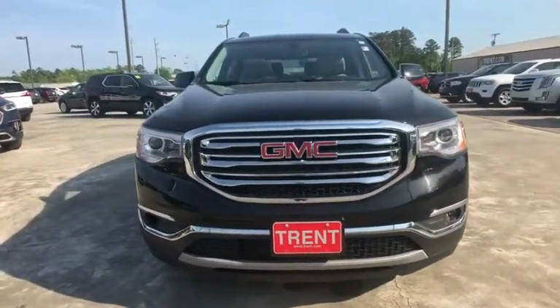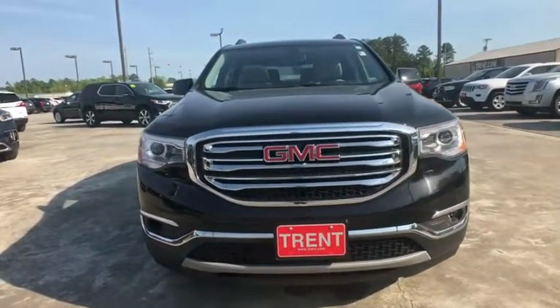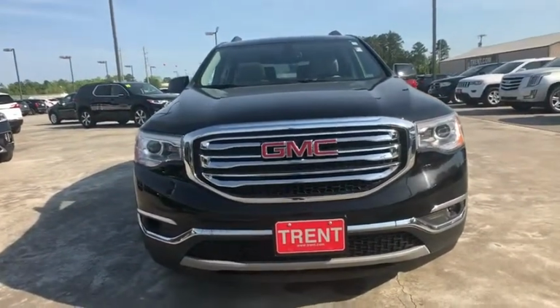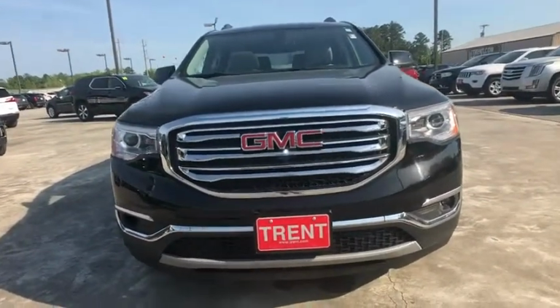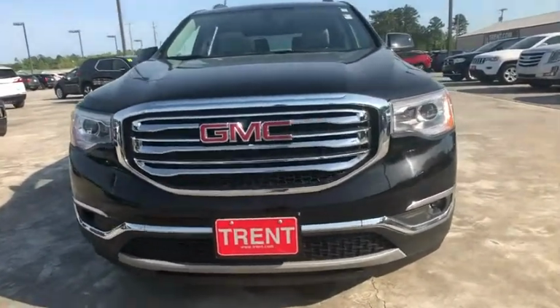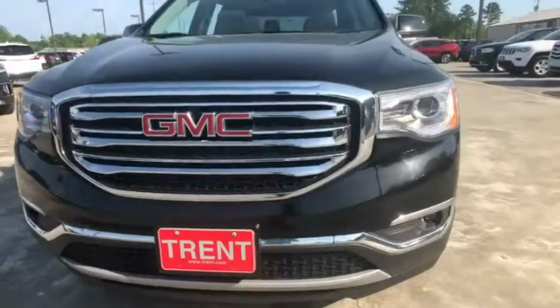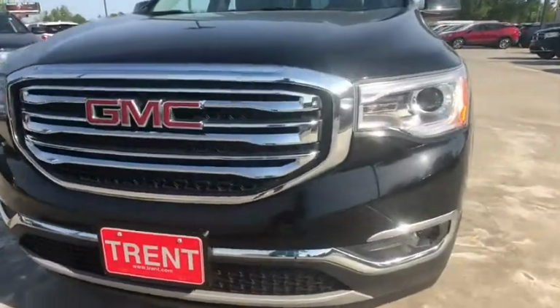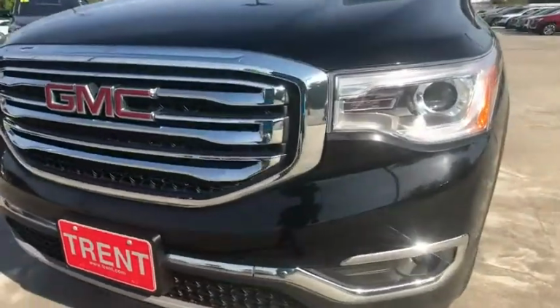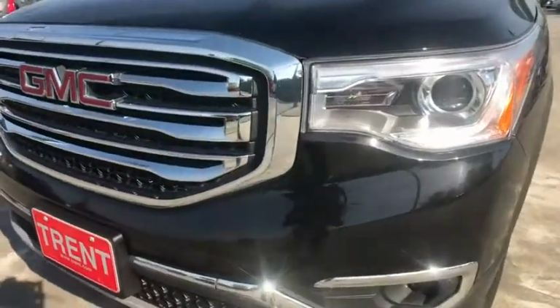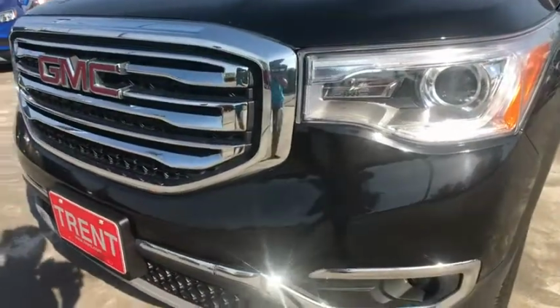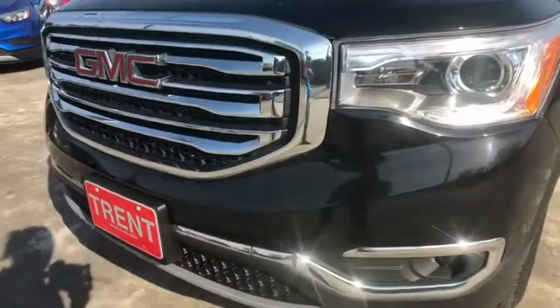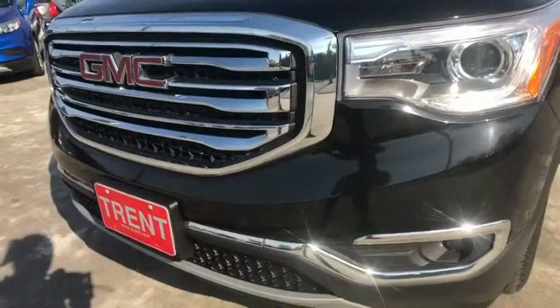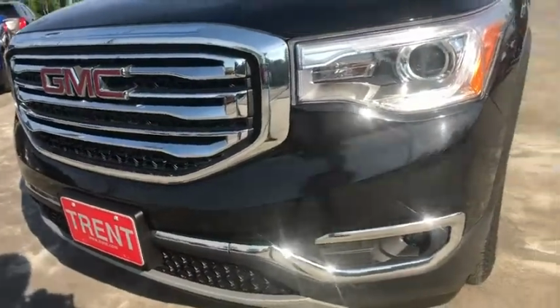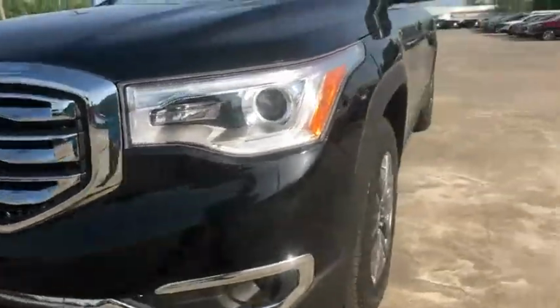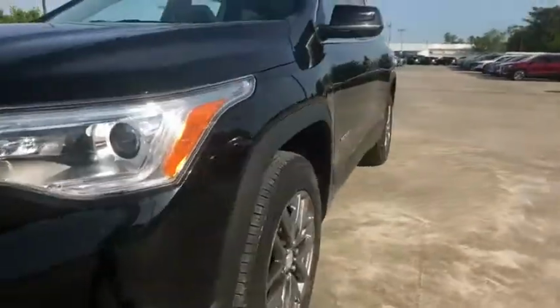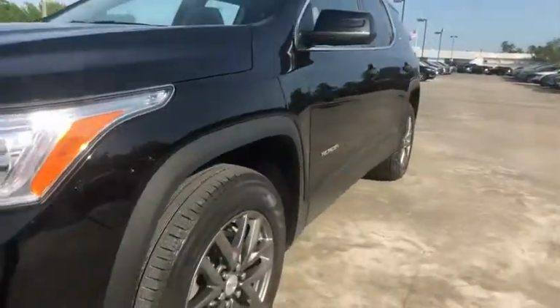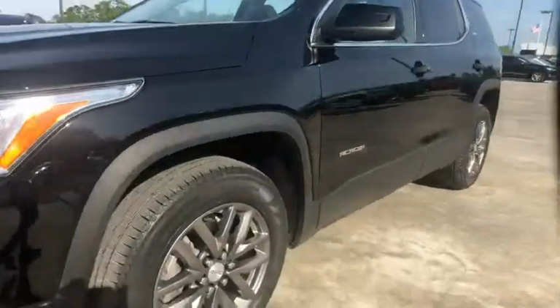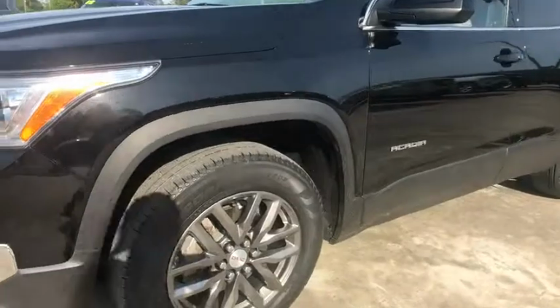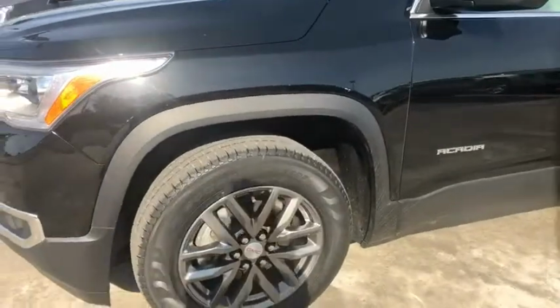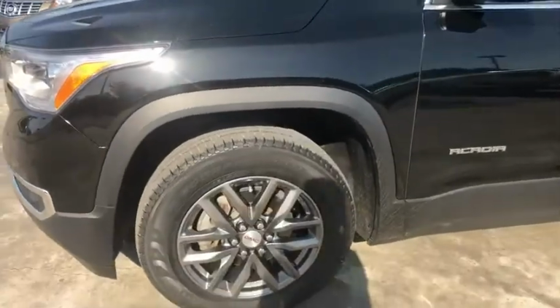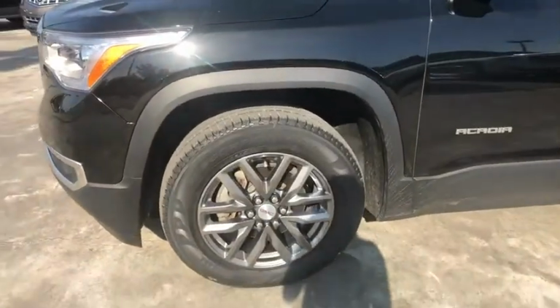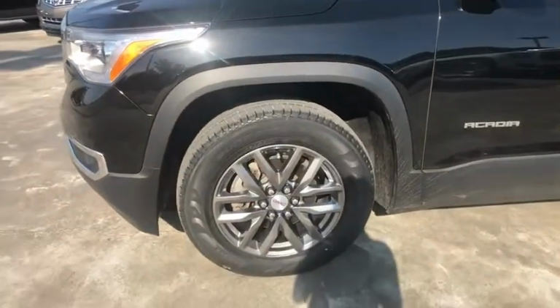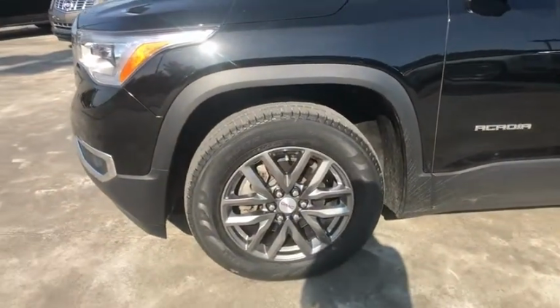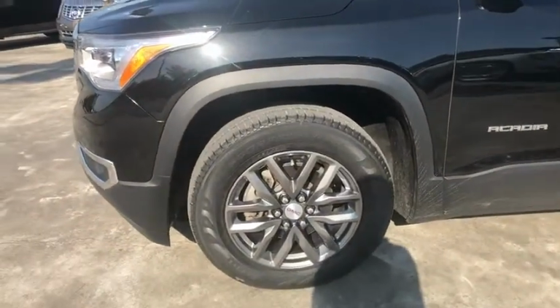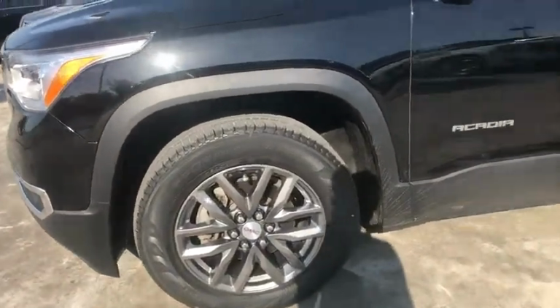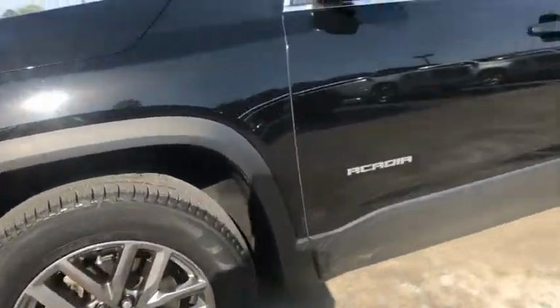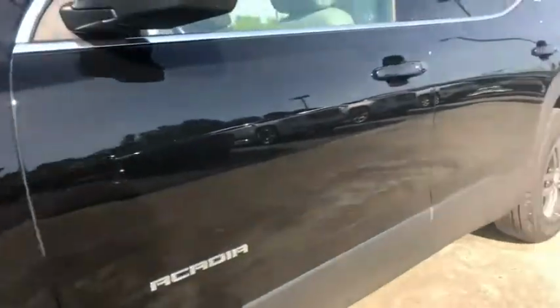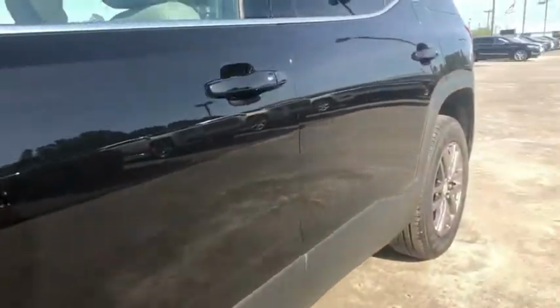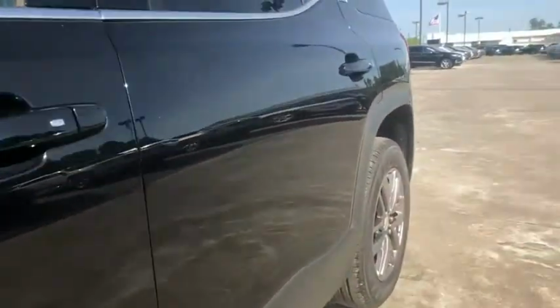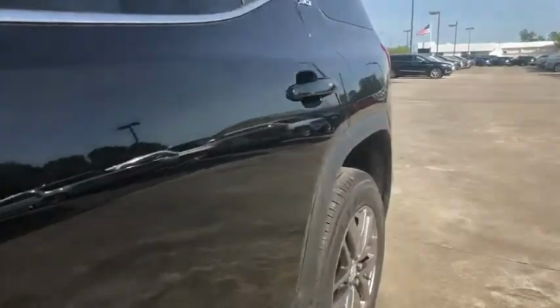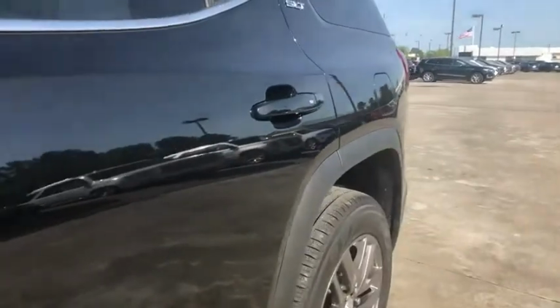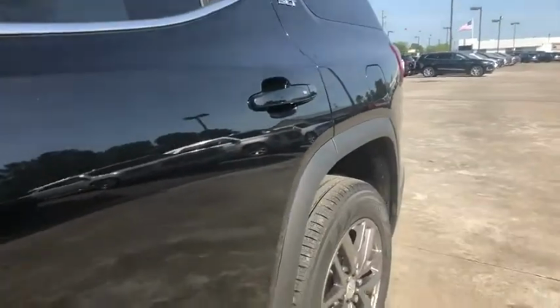Power liftgate, steering wheel audio control, Bluetooth, dual airbags, leather-wrapped steering wheel, adjustable steering wheel, power steering, cruise control, floor mats, four-wheel disc brakes, keyless start, auto-dimming rear-view mirror.